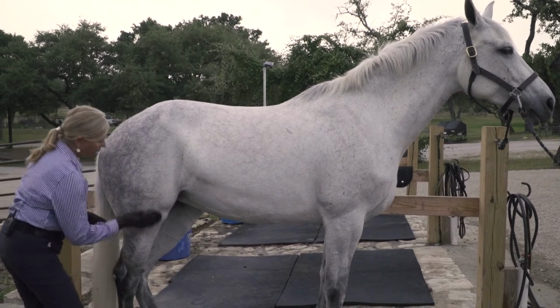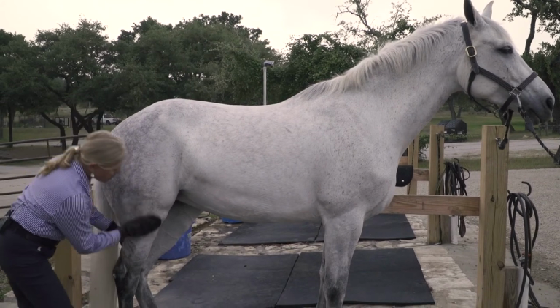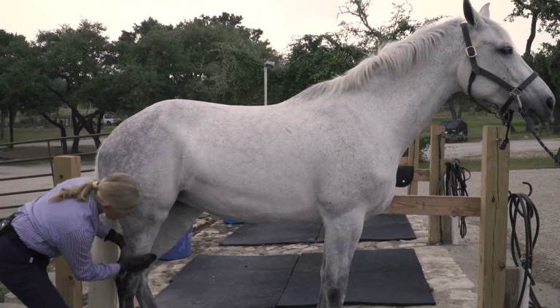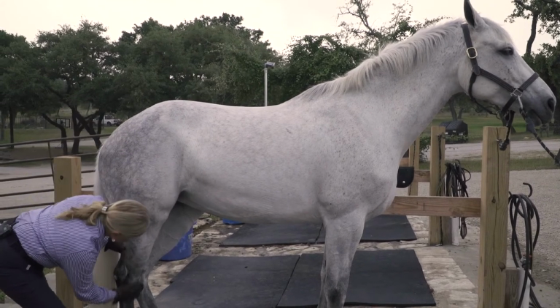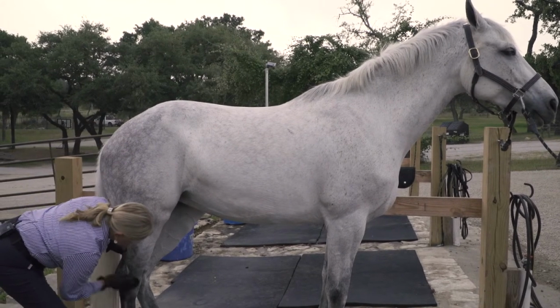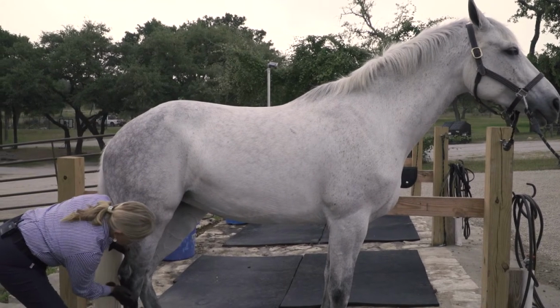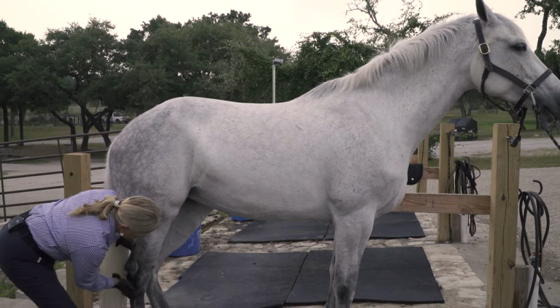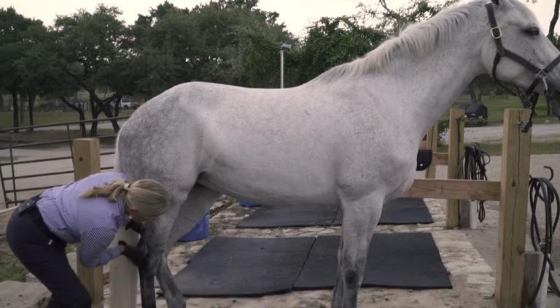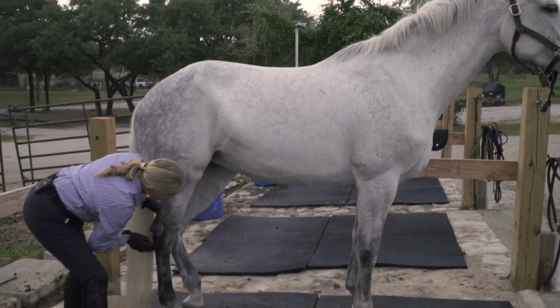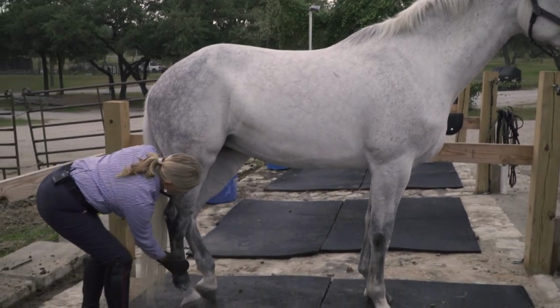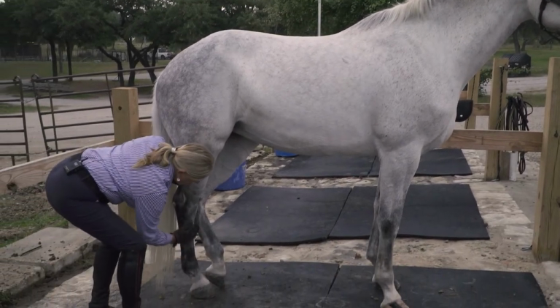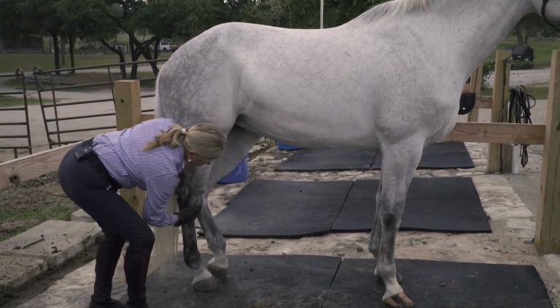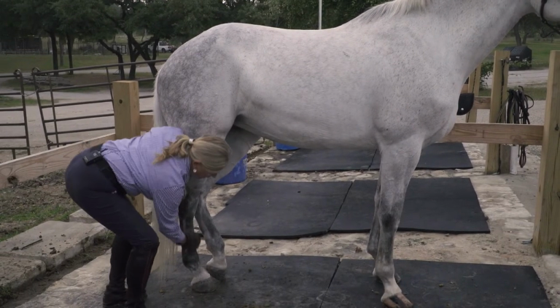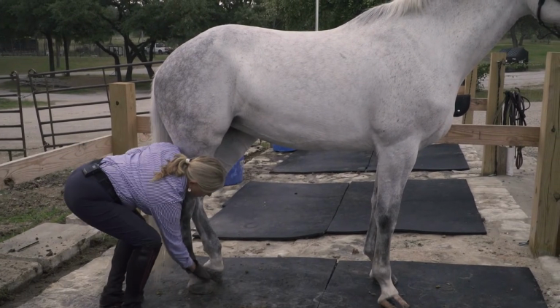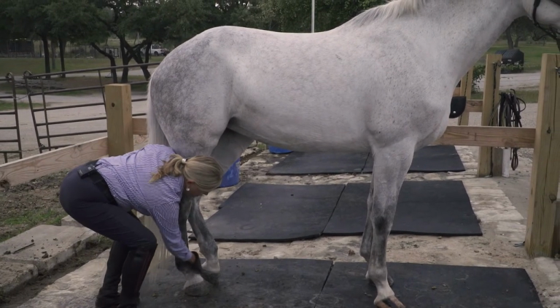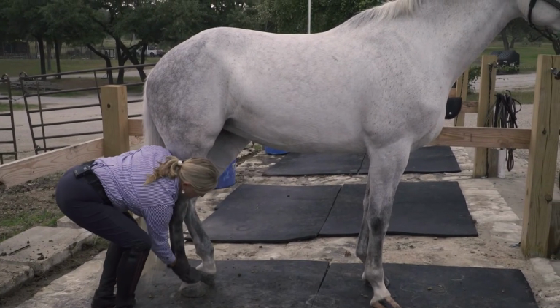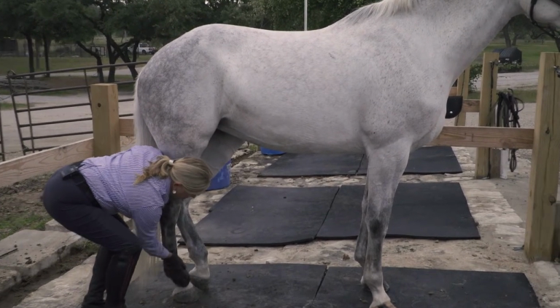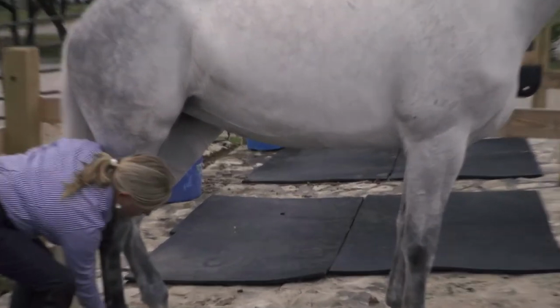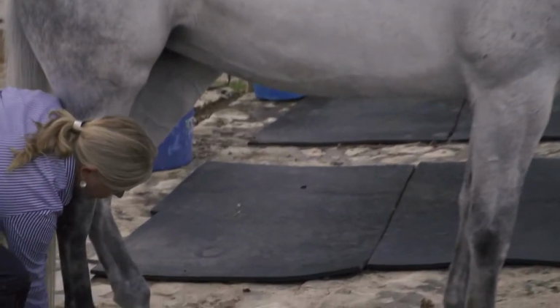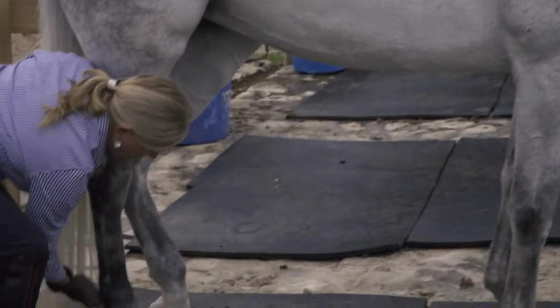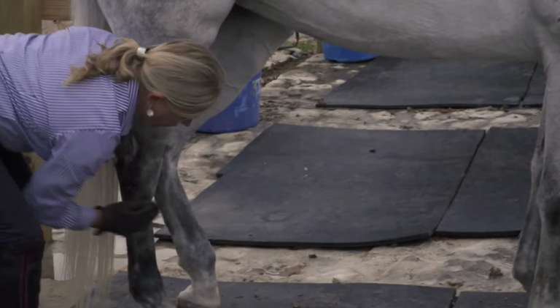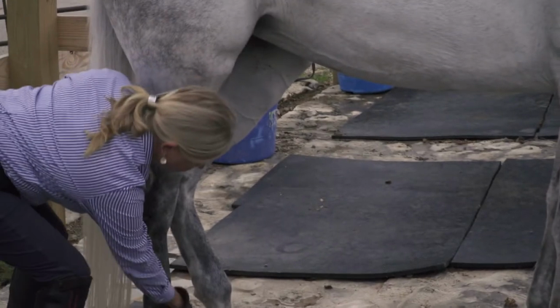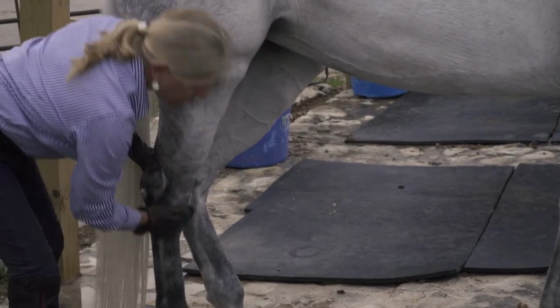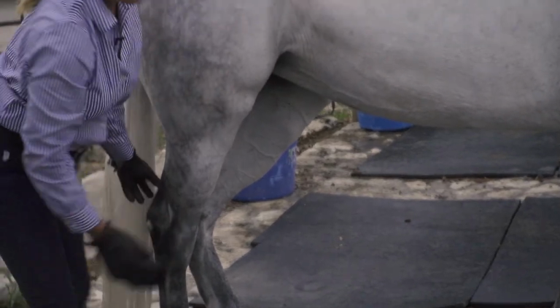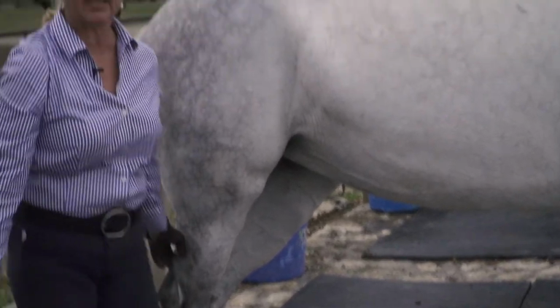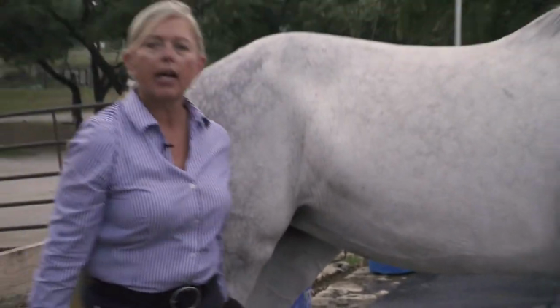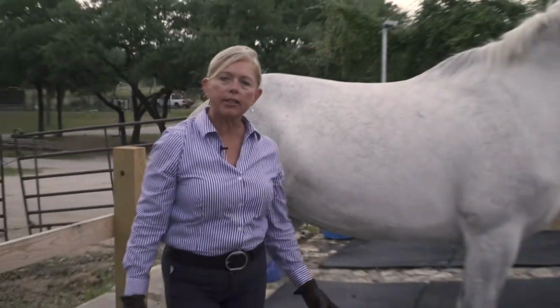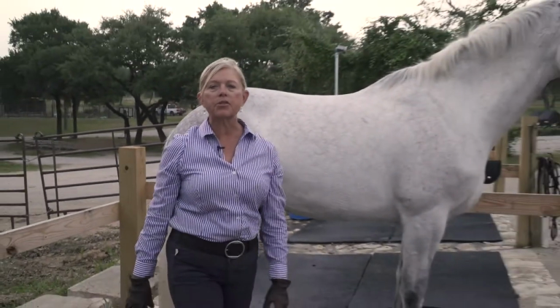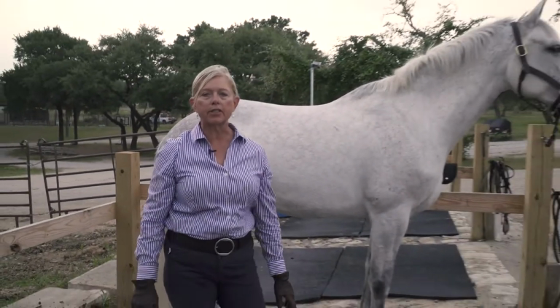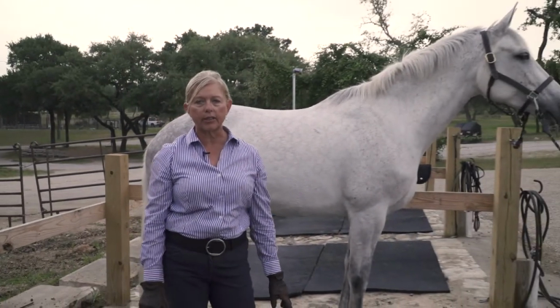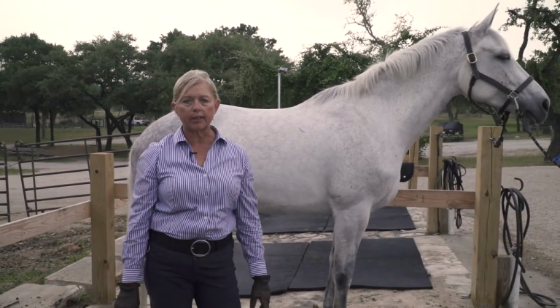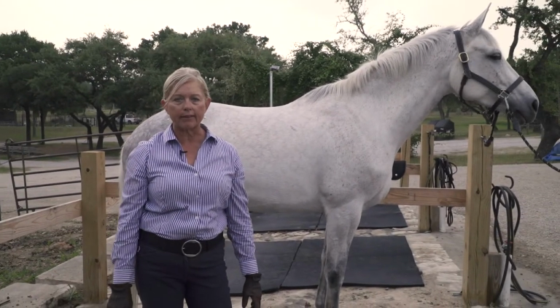As I go down her leg, this is where I'll be more careful with those bony areas. But I will go all the way down and inspect for any problems that she might be getting, as she is a horse that gets turned out on a nightly basis.